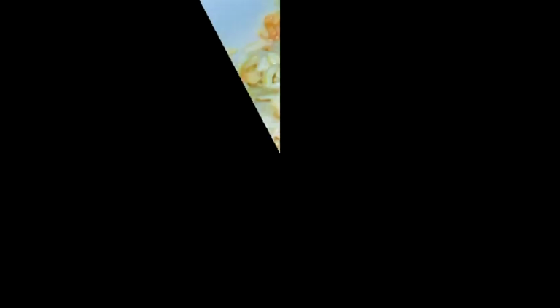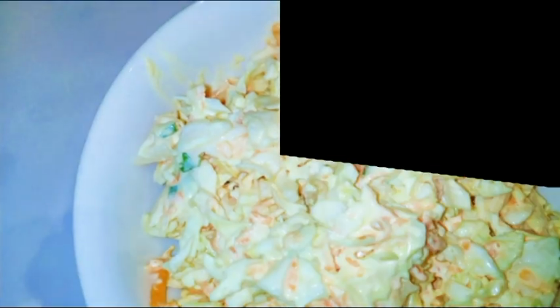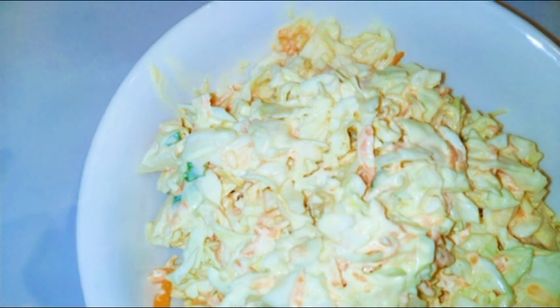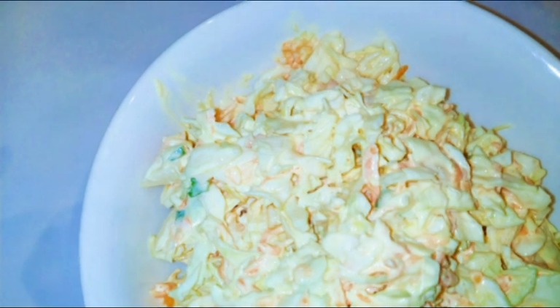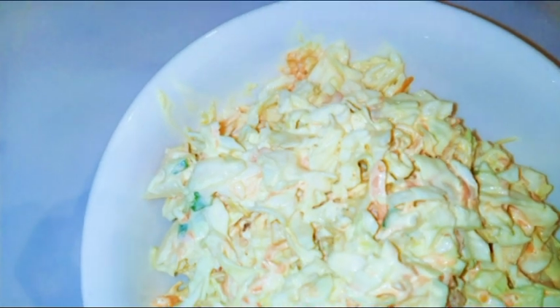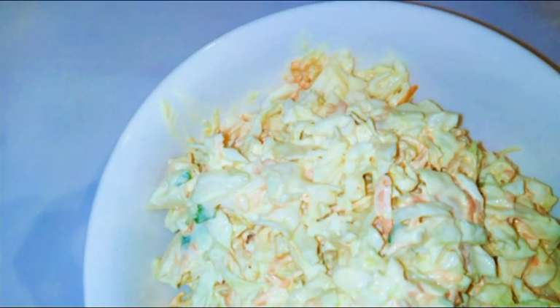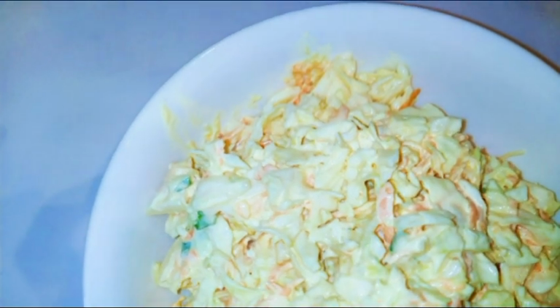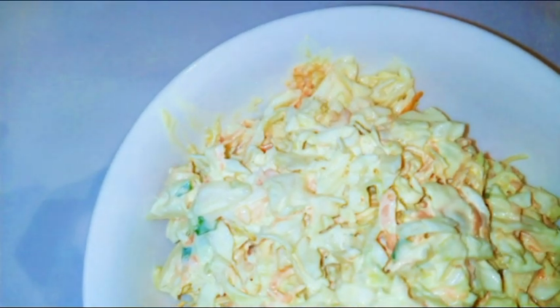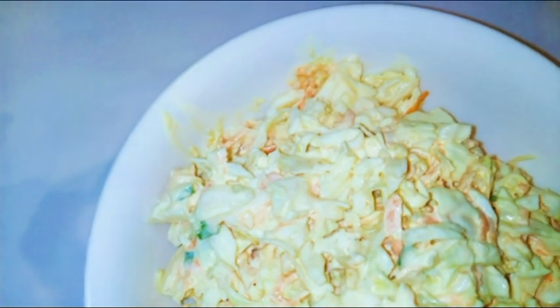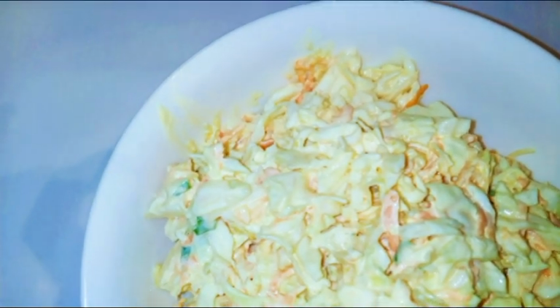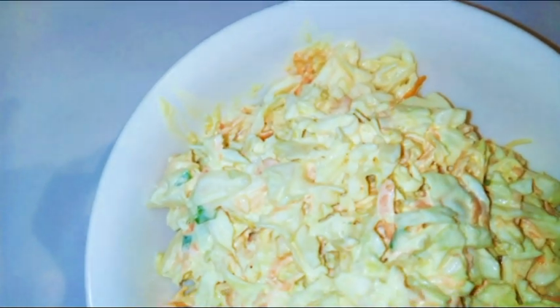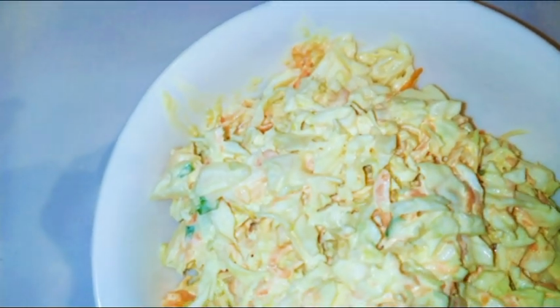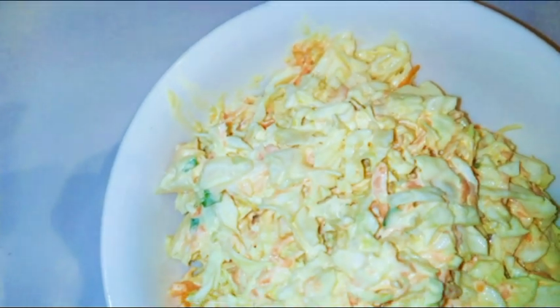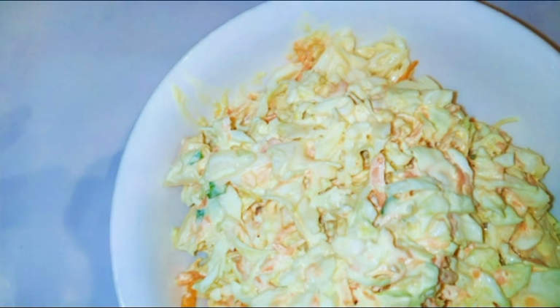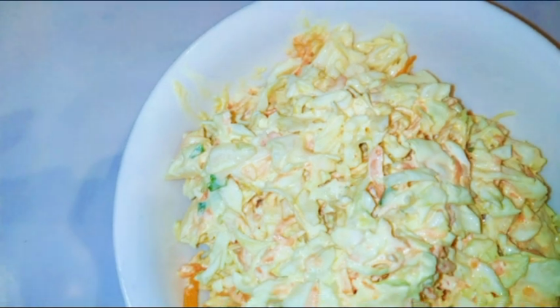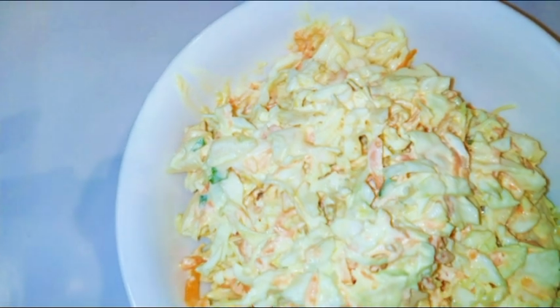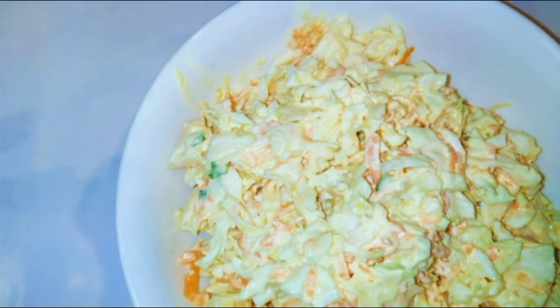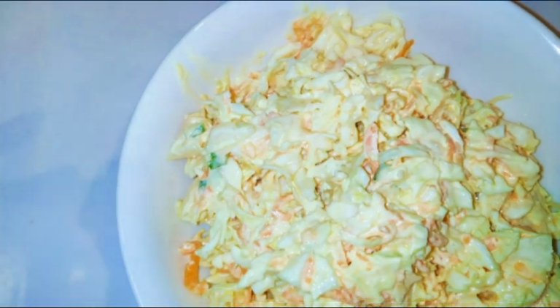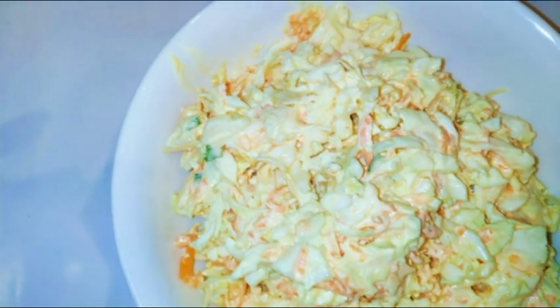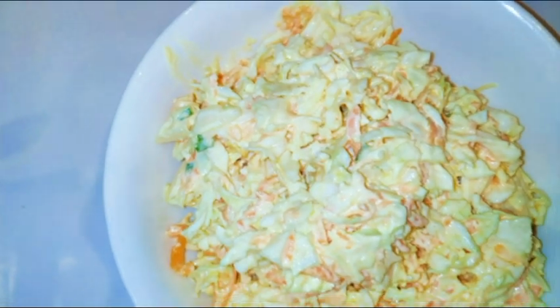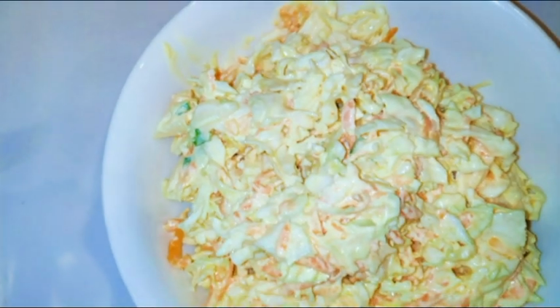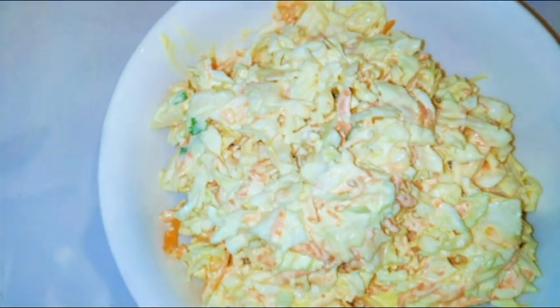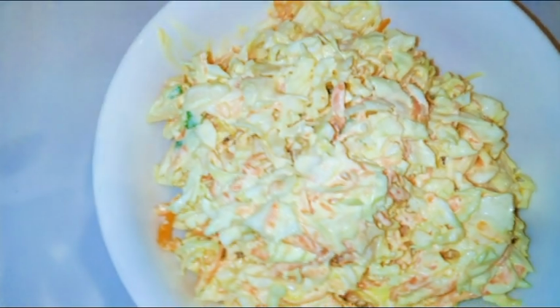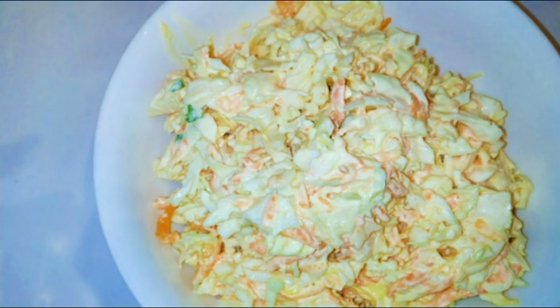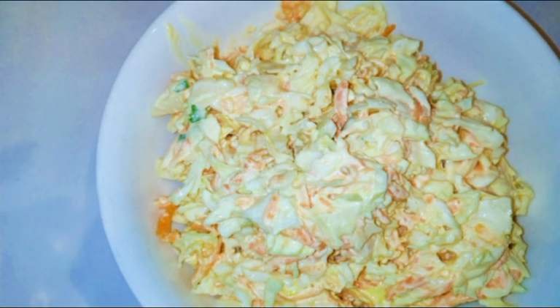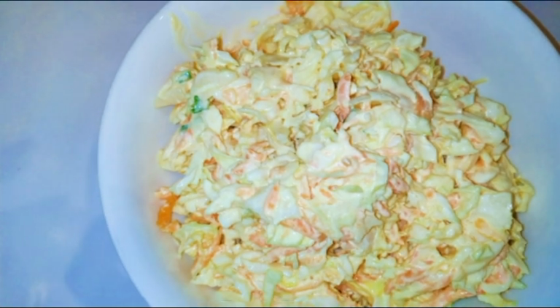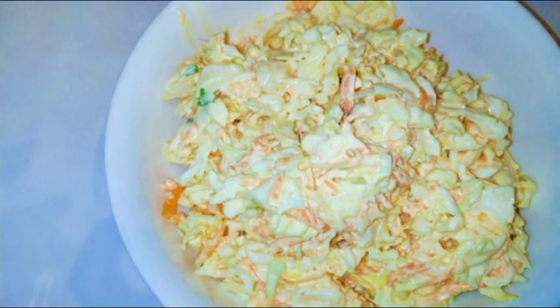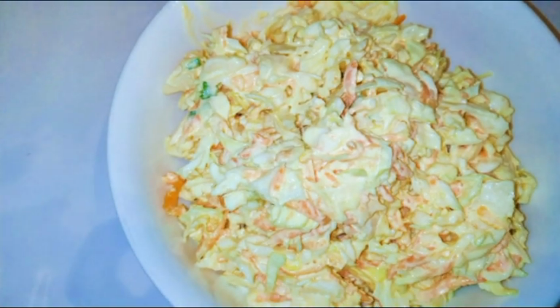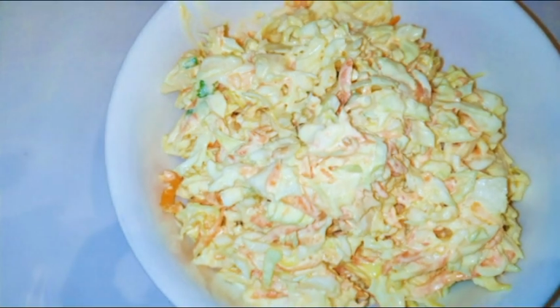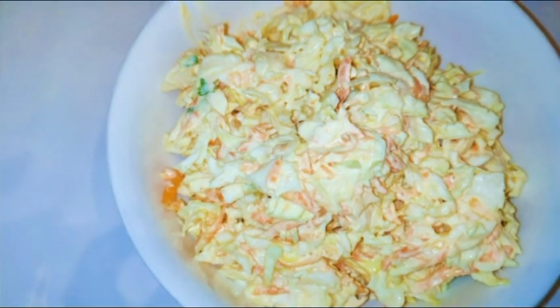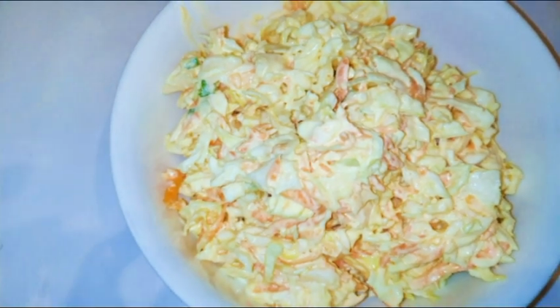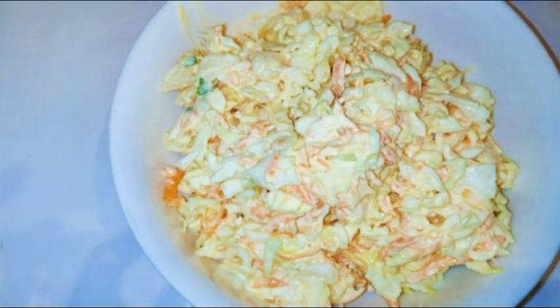And here we are with our coleslaw! The funny thing about it is that it tastes better the next day, so I usually like to keep it in the fridge and eat it after a day. But you can always eat it fresh — it's just up to you.